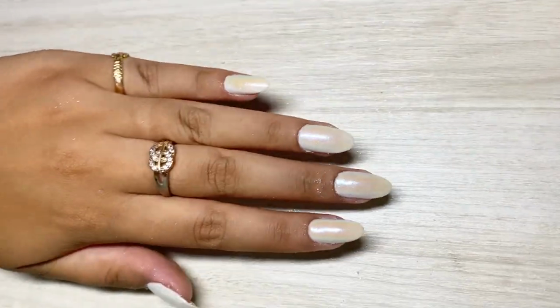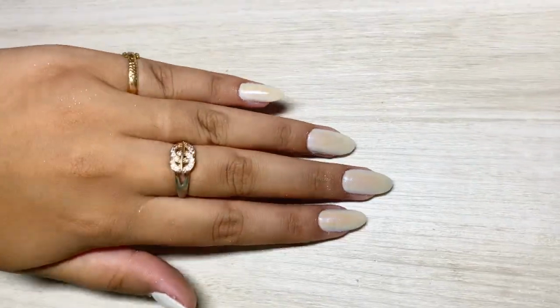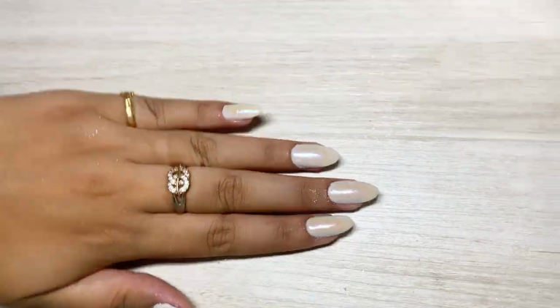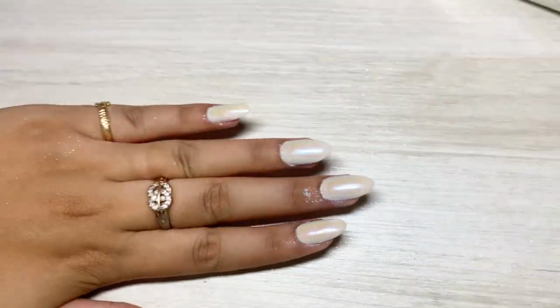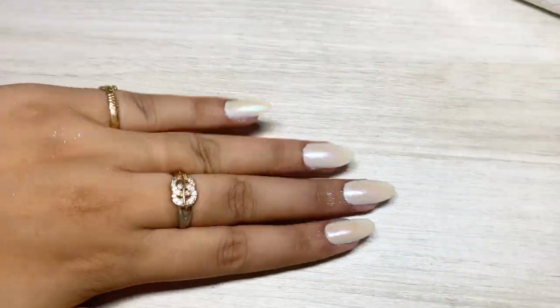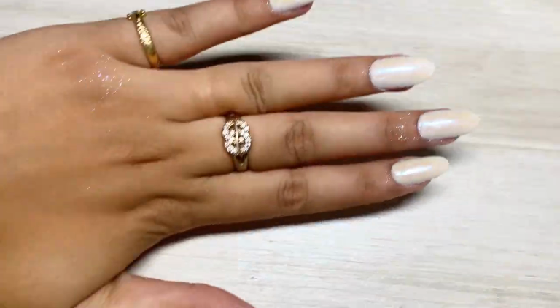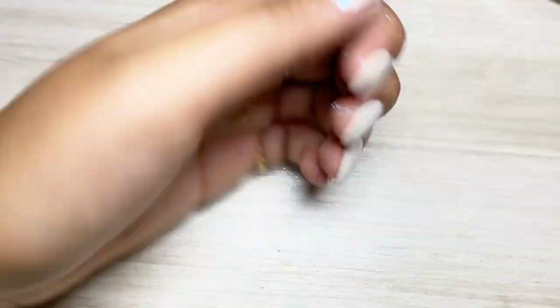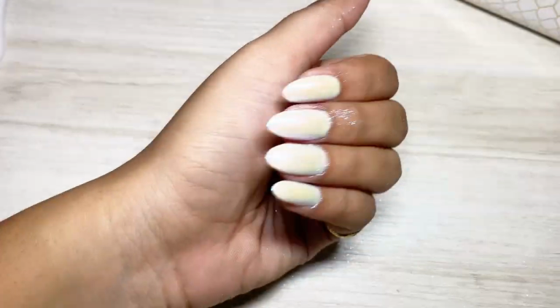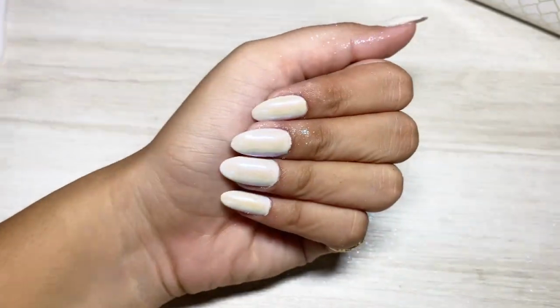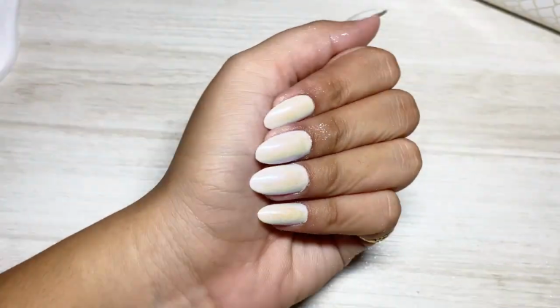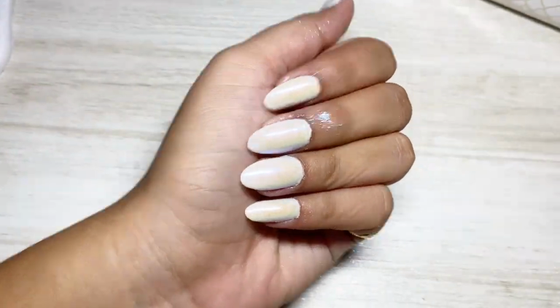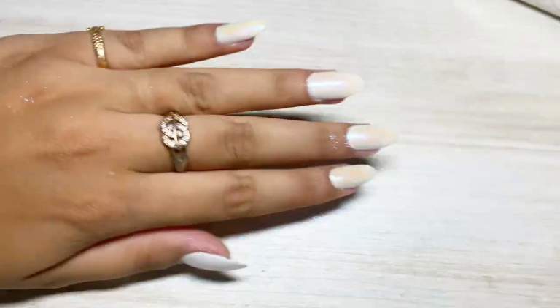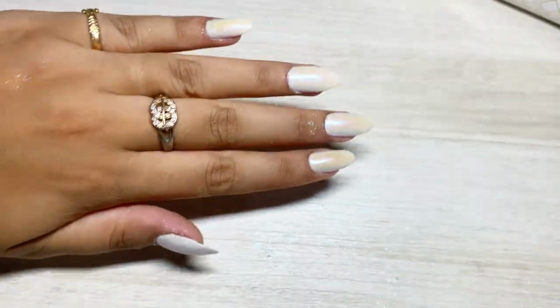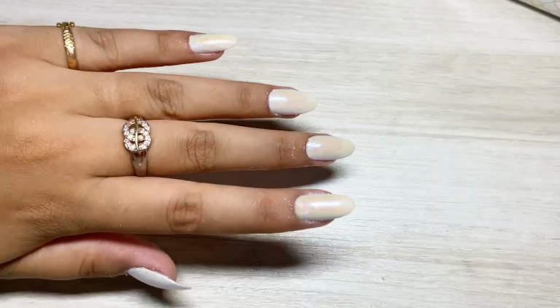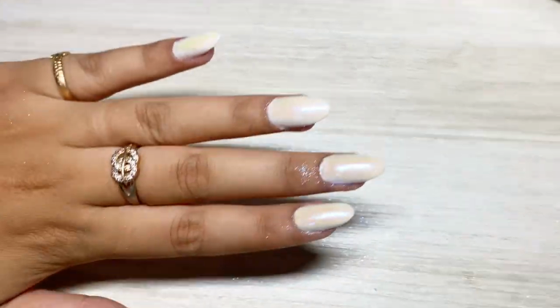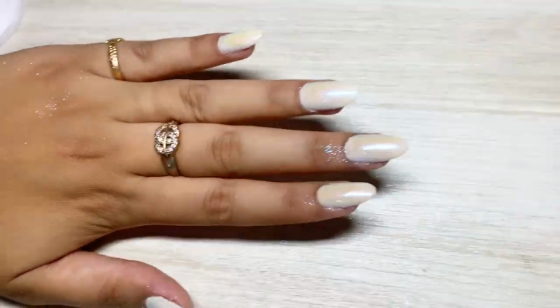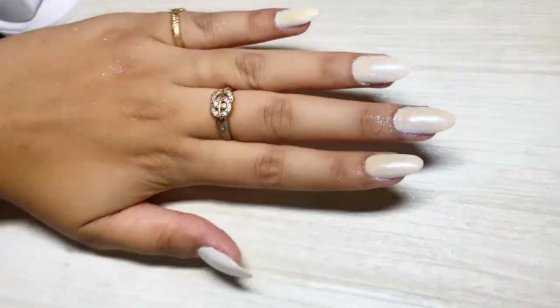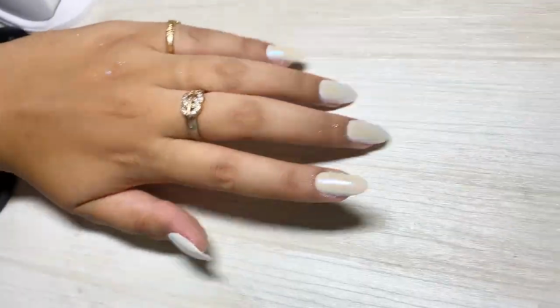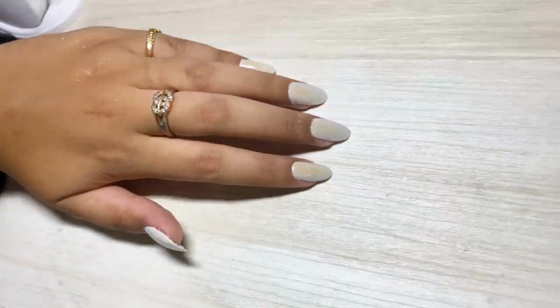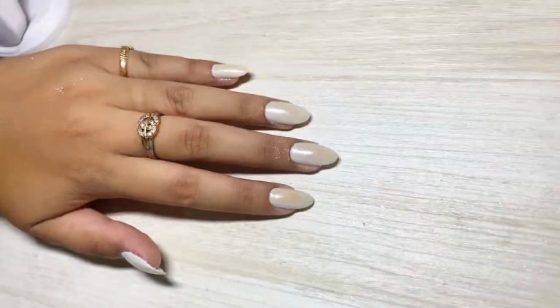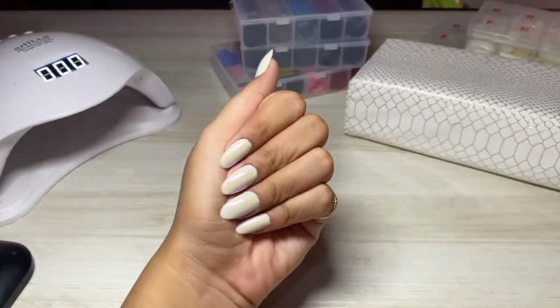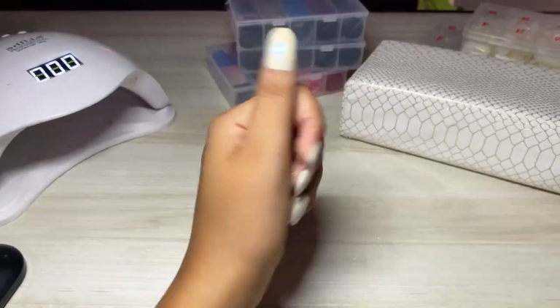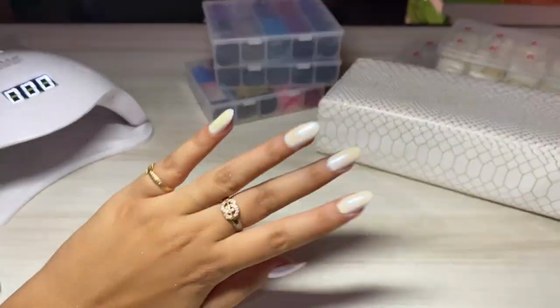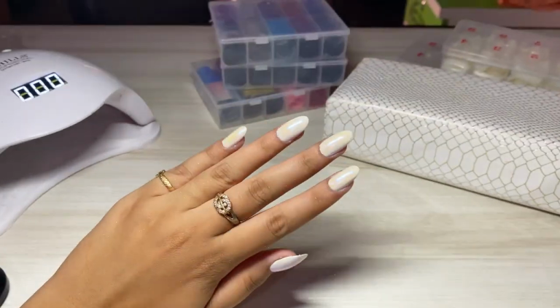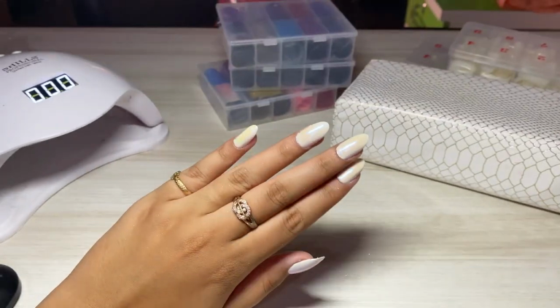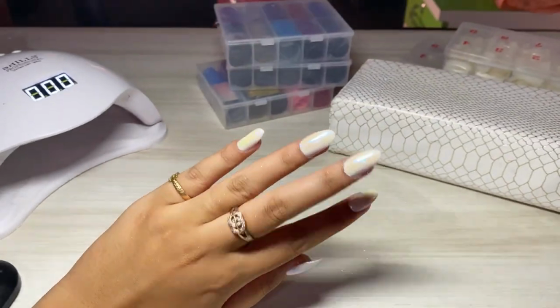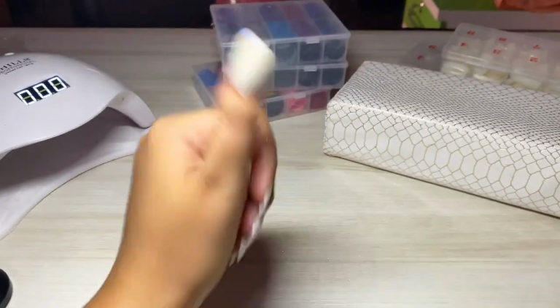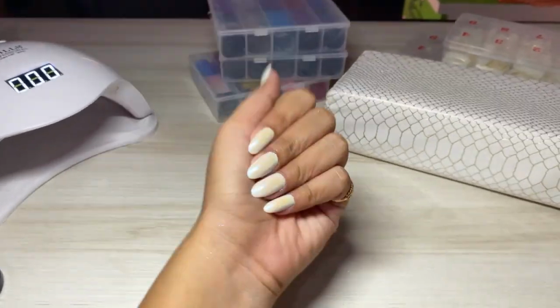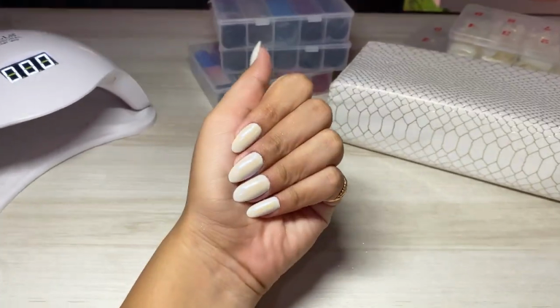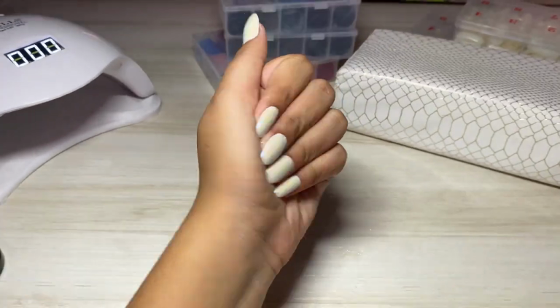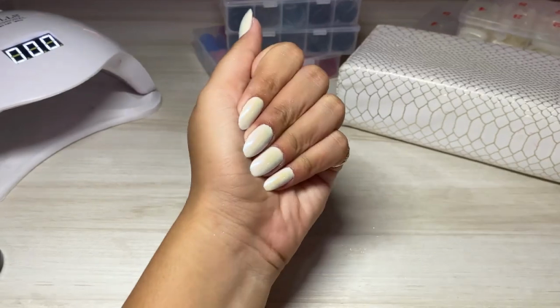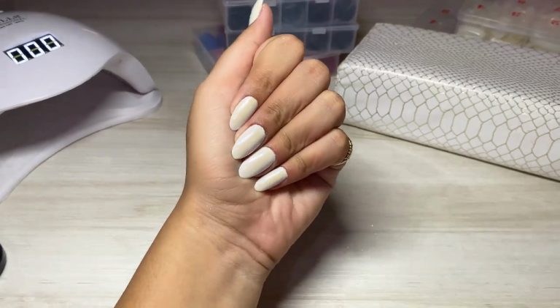This is the chrome result. And this is the result after cleaning them off and applying top coat.